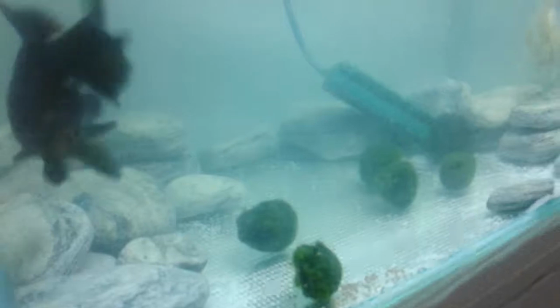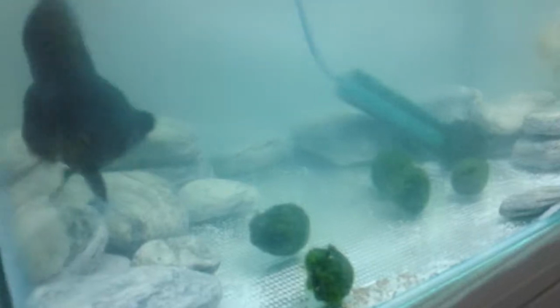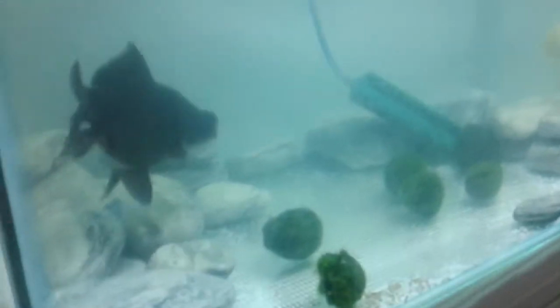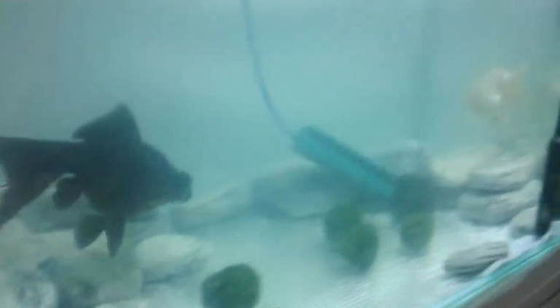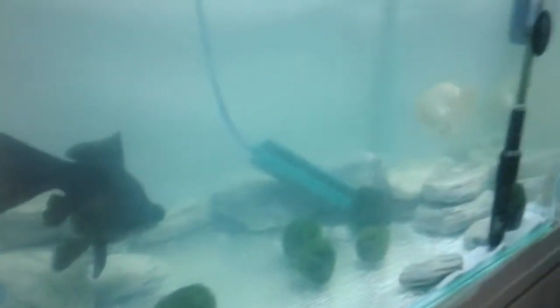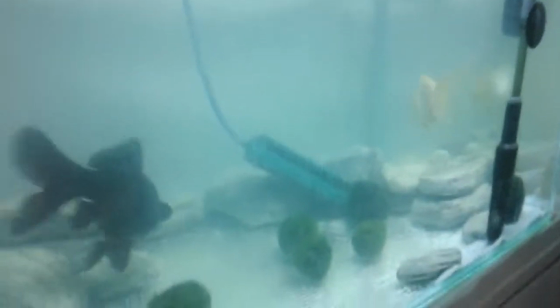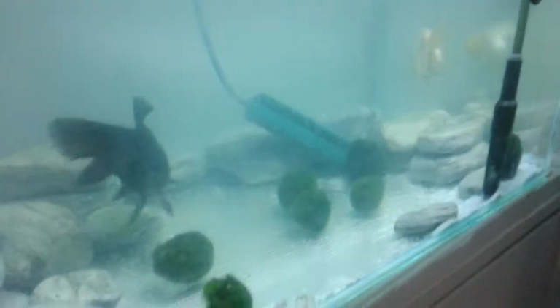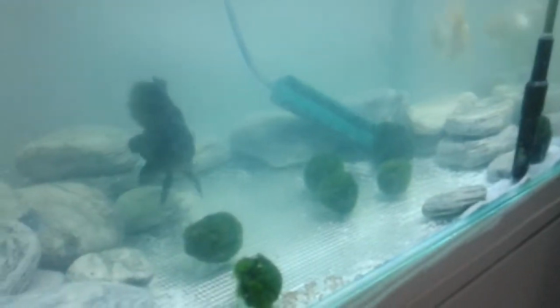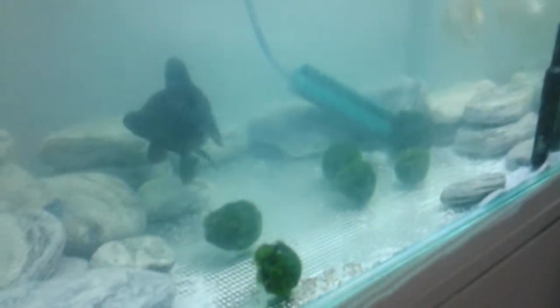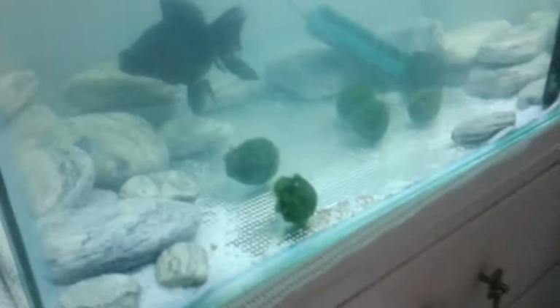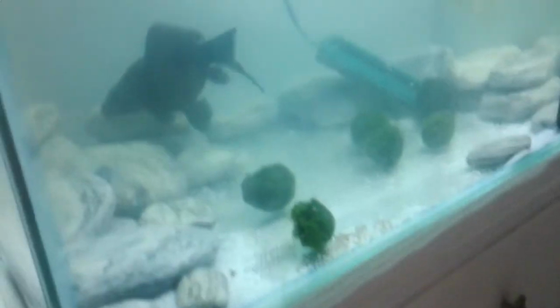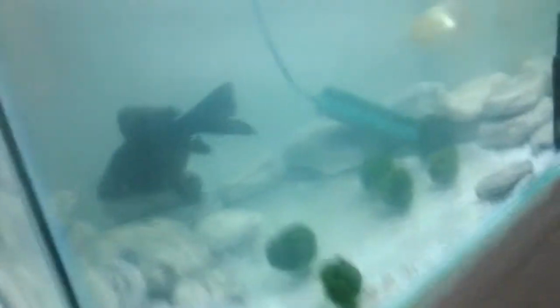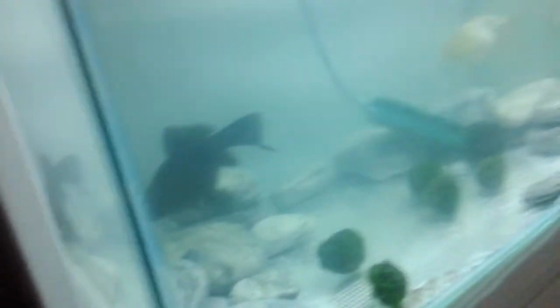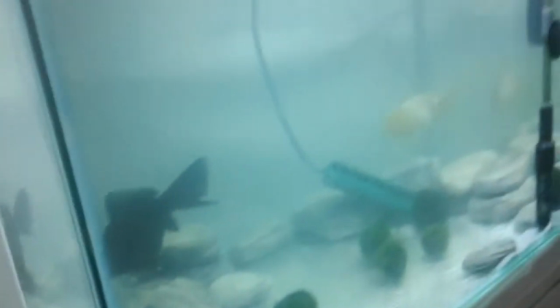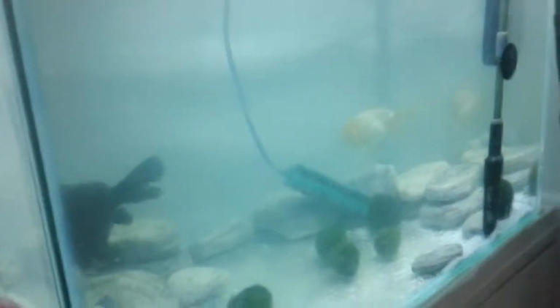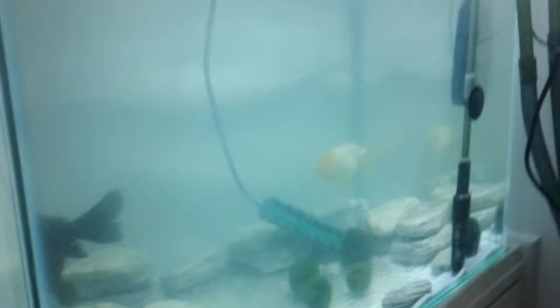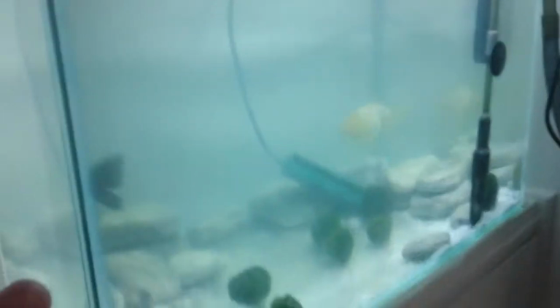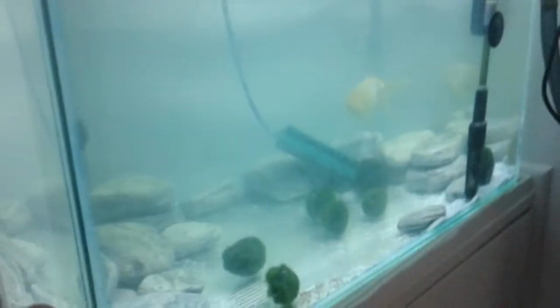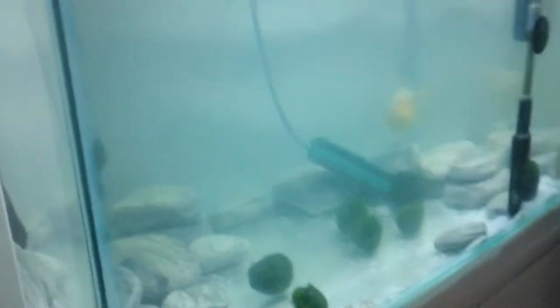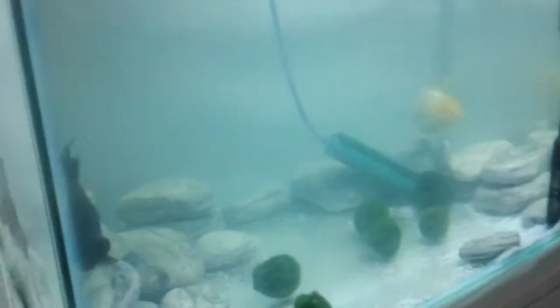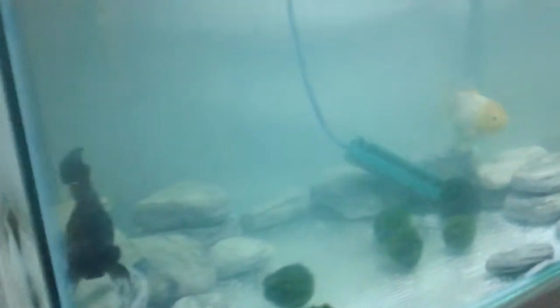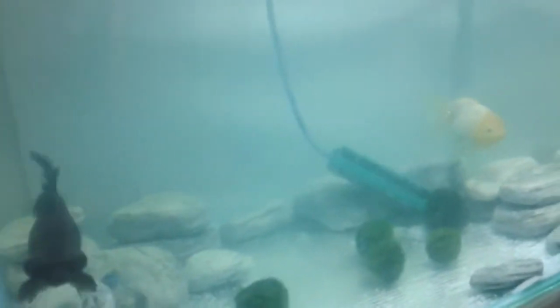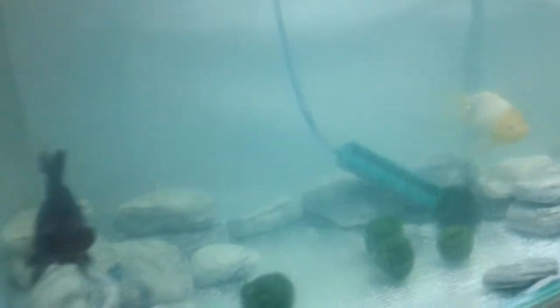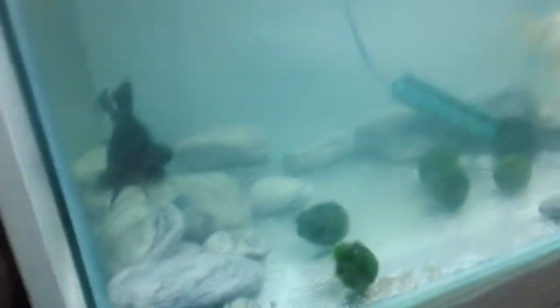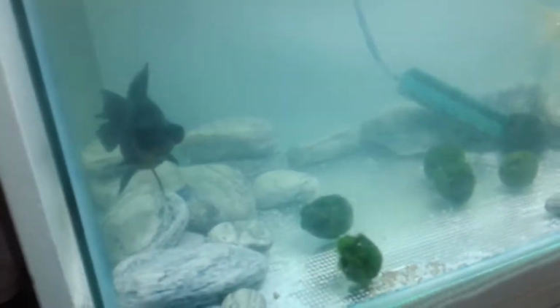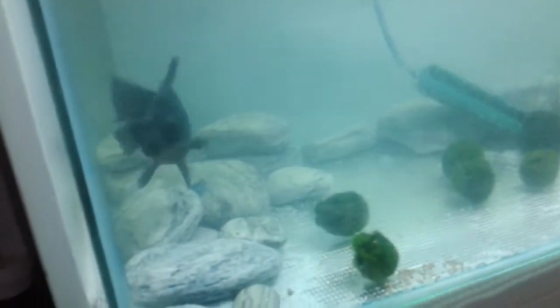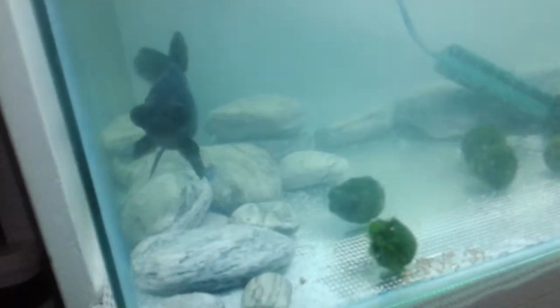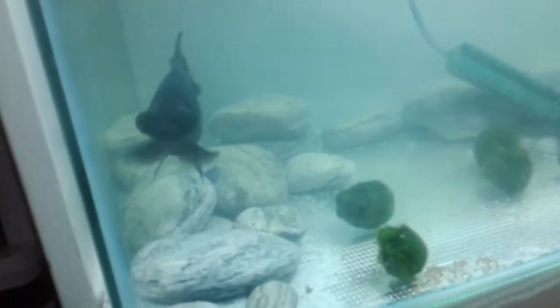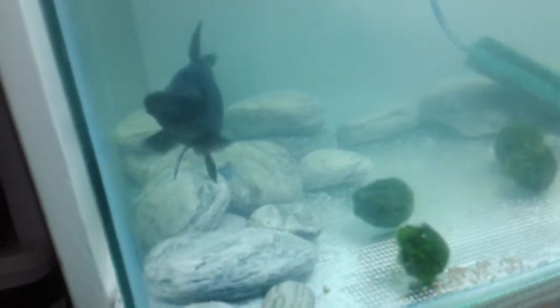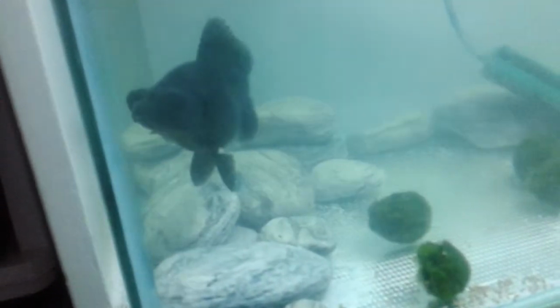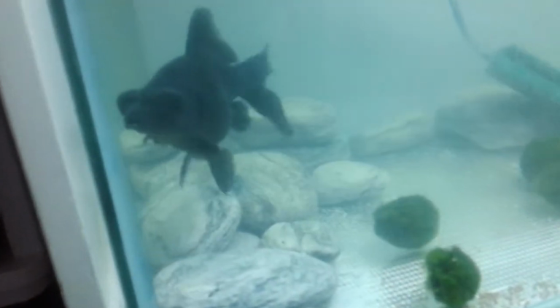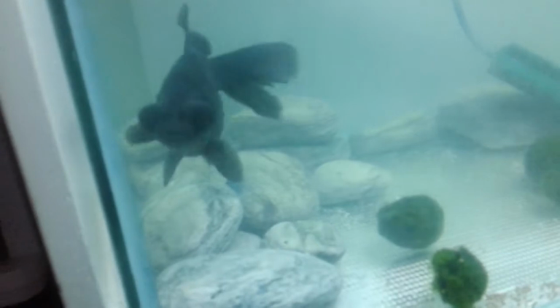Hi, welcome to my video. I thought I'd update you on my goldfish tank. The water is not very clear because I had treated this tank with methylene blue.